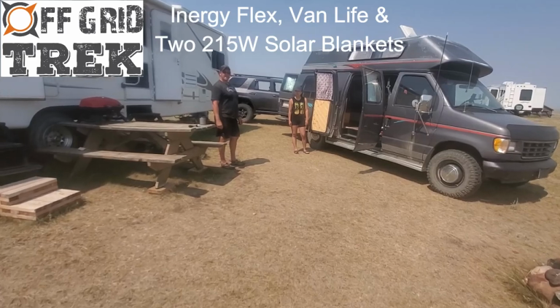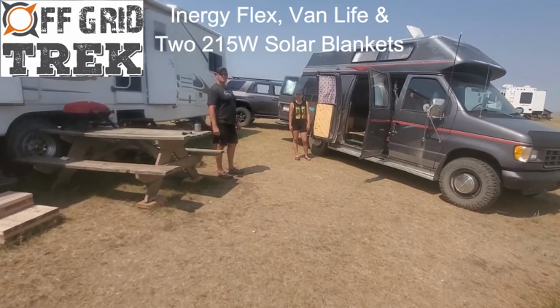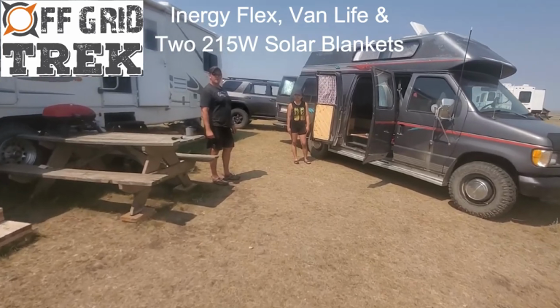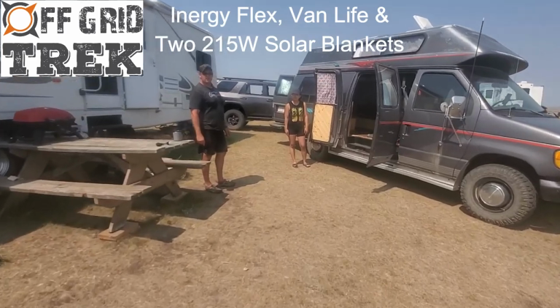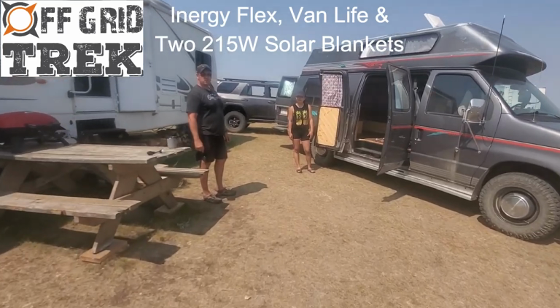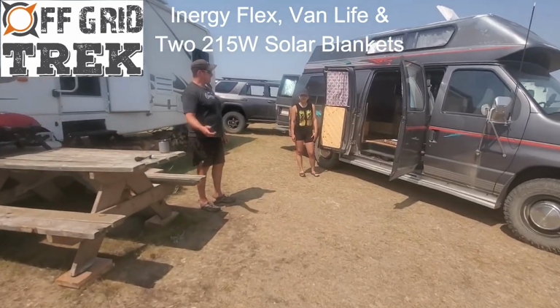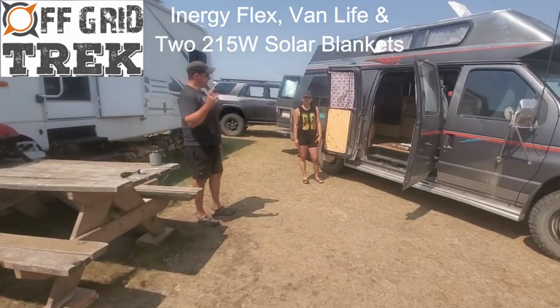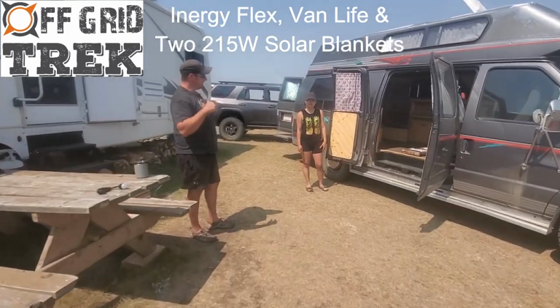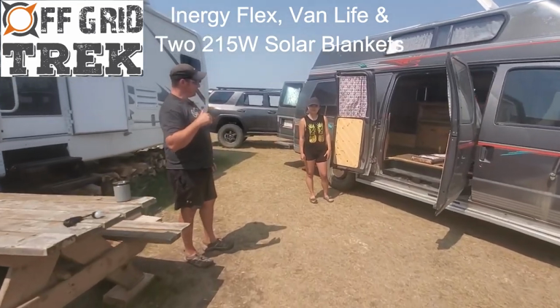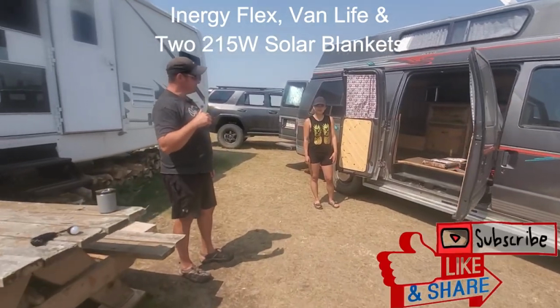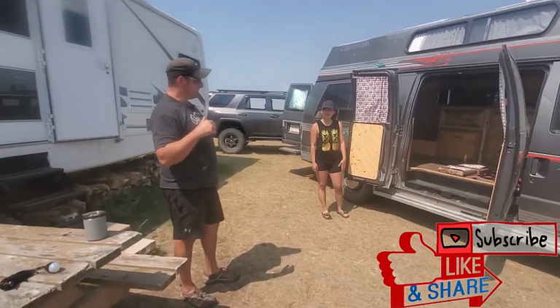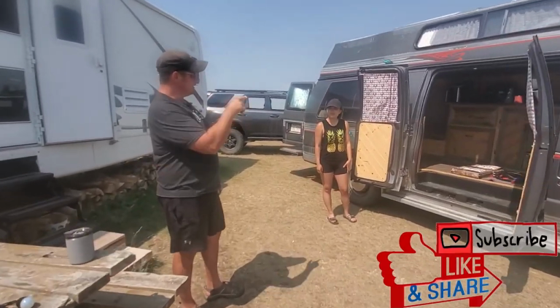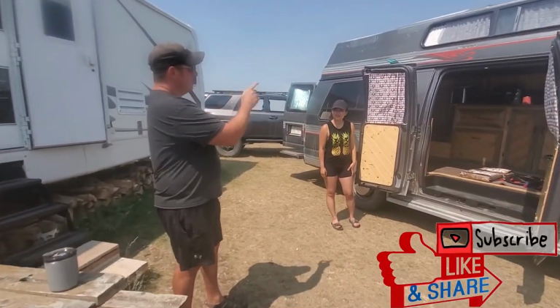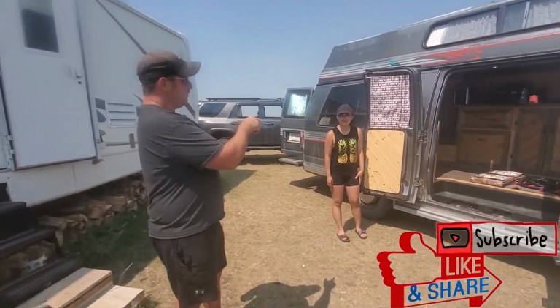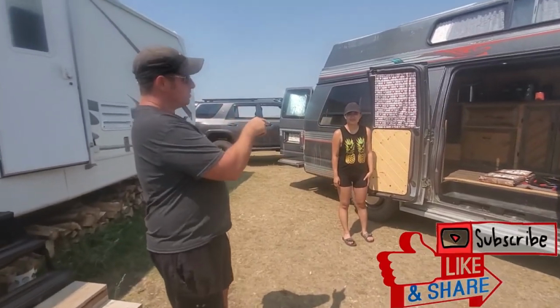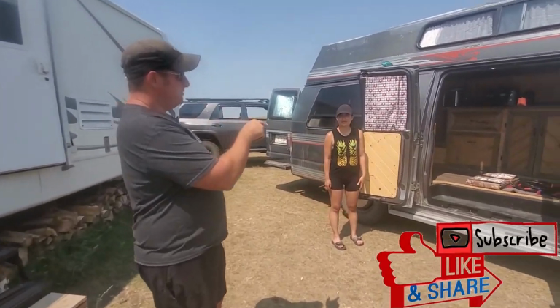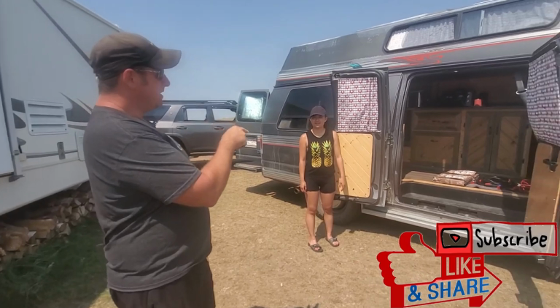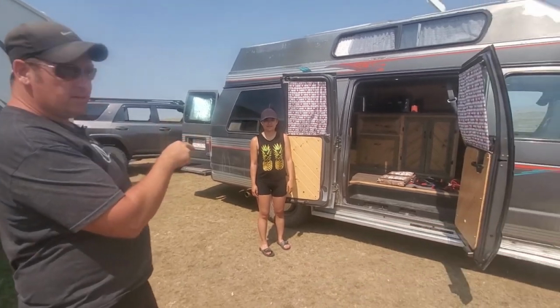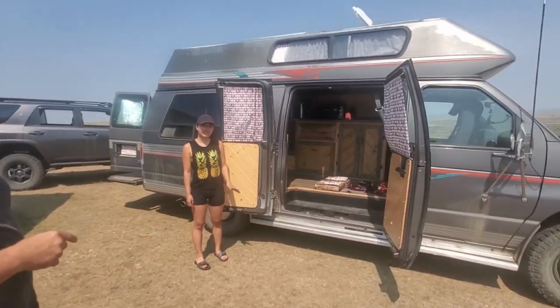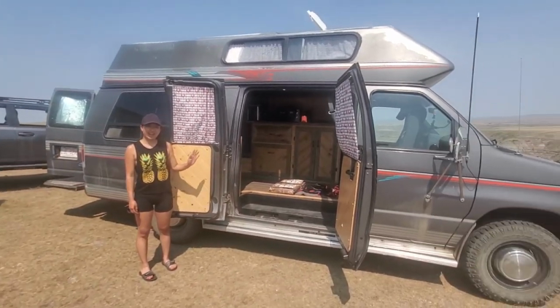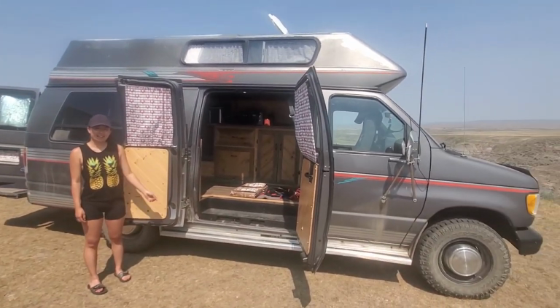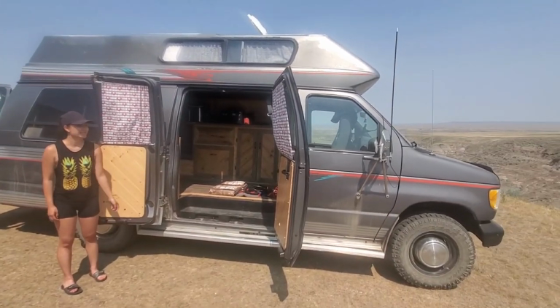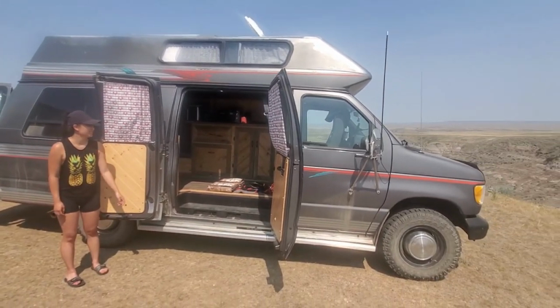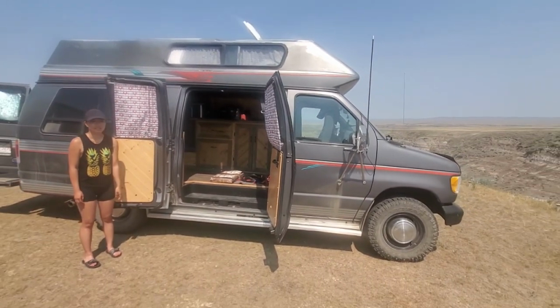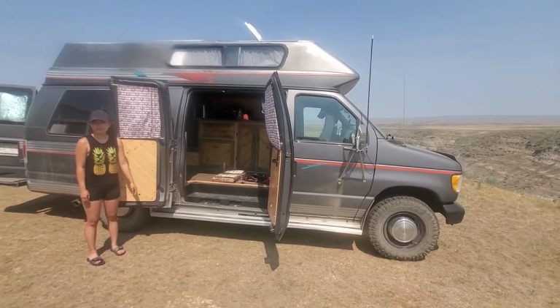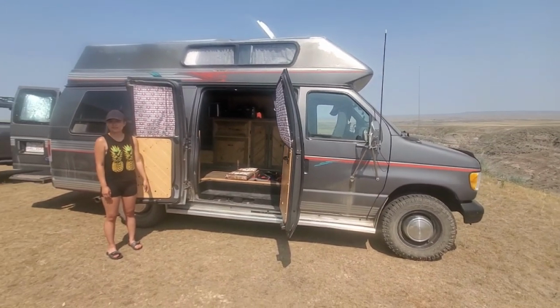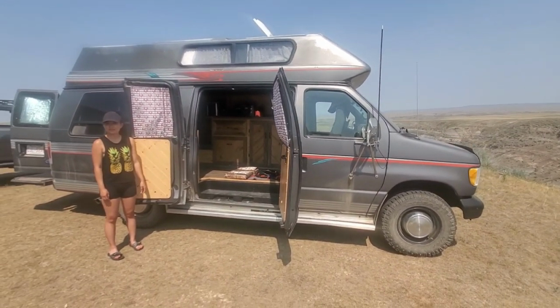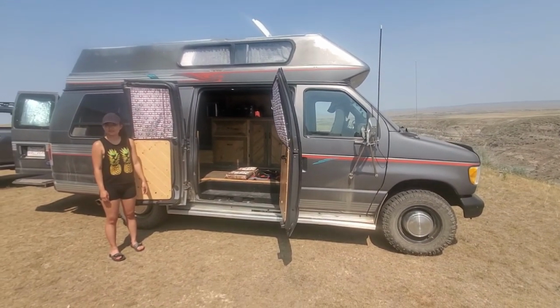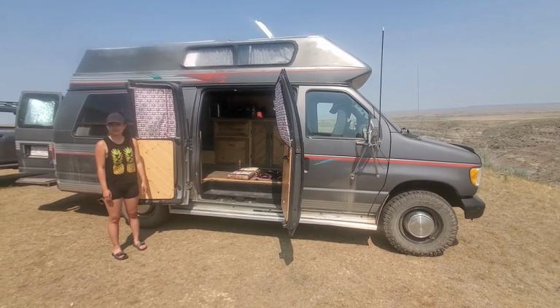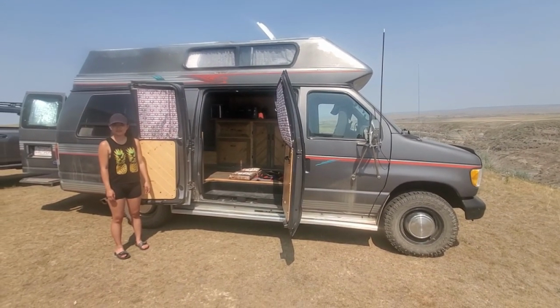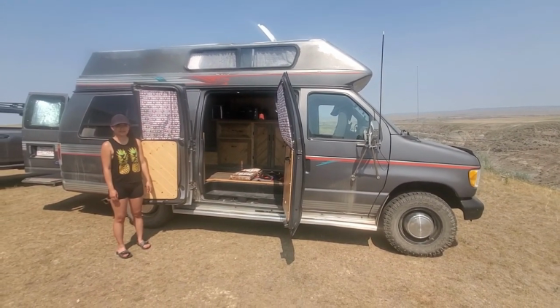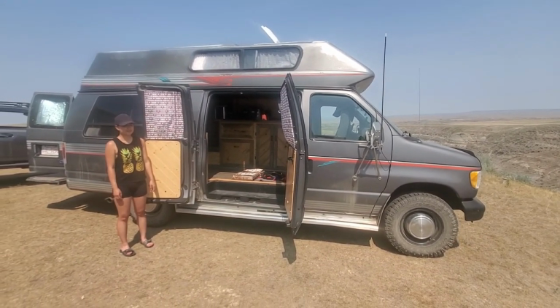Hey guys, Renny here with Off Grid Trek. I just wanted to give an example using Amanda's suite van here of some of the customized solutions that we can do — this is an example of something we can do for you.